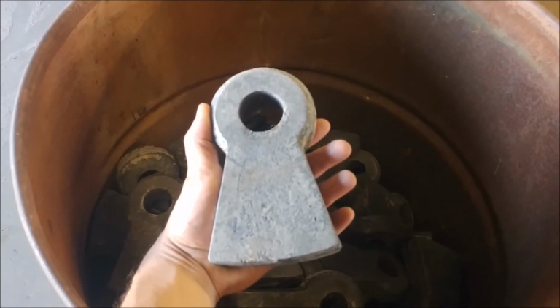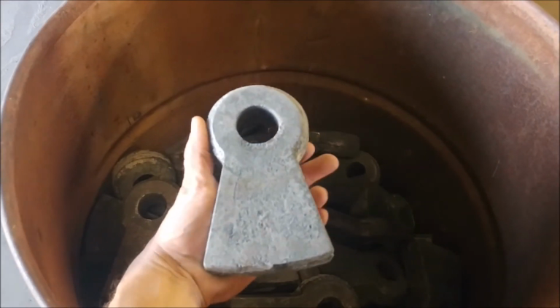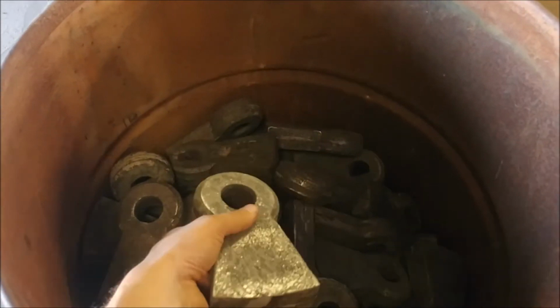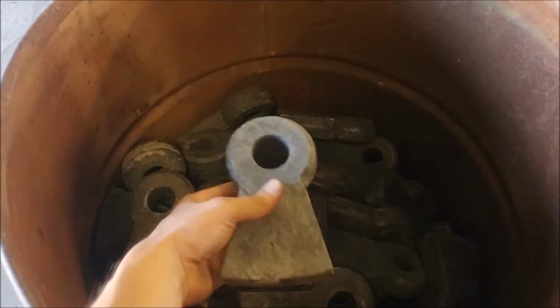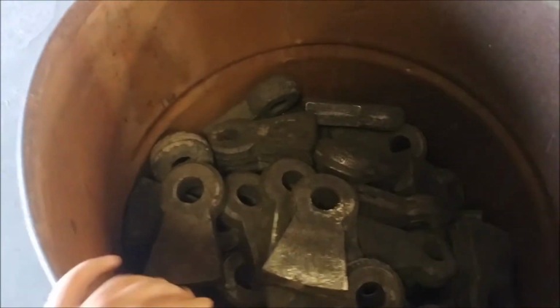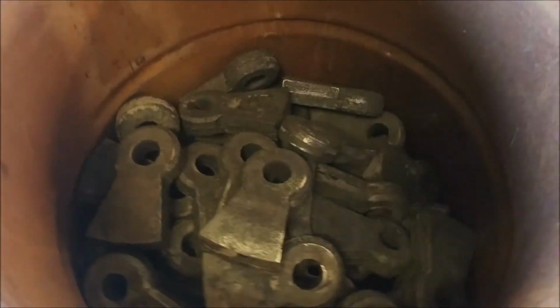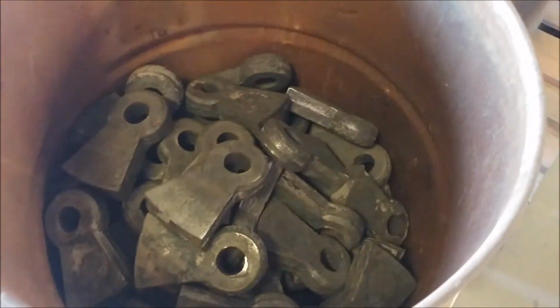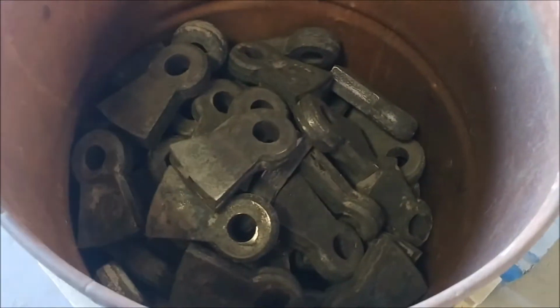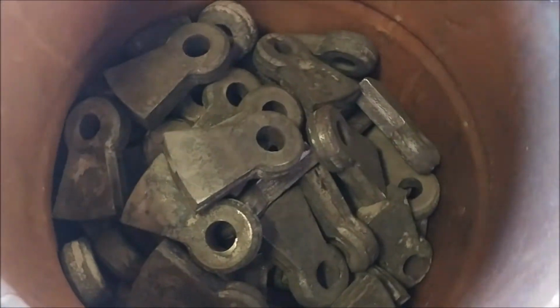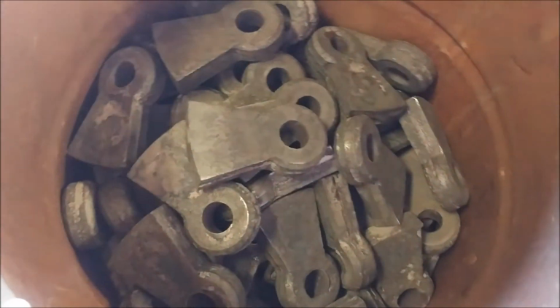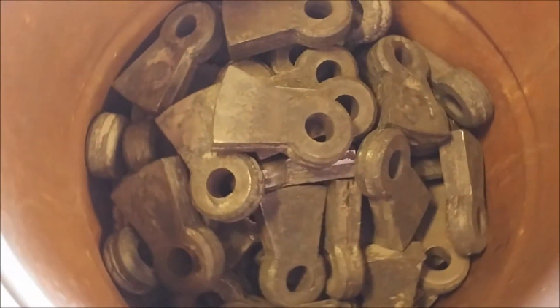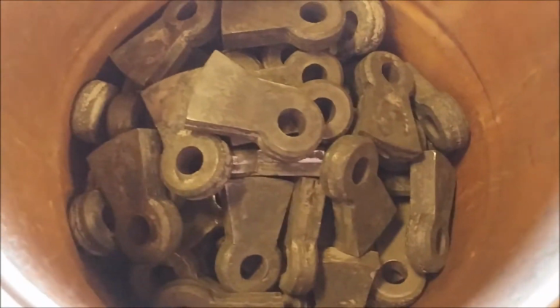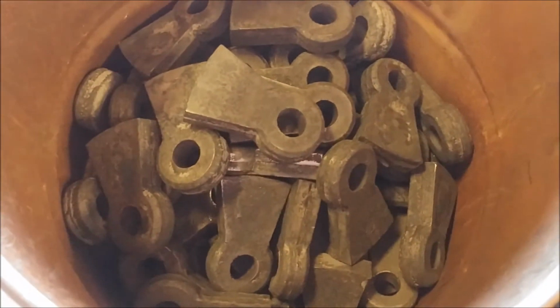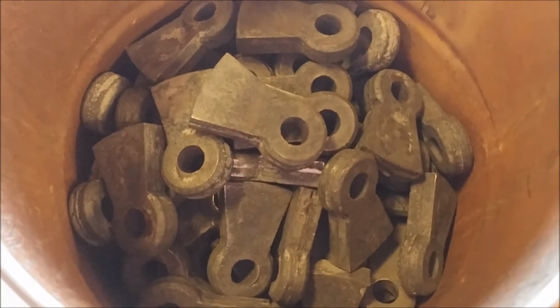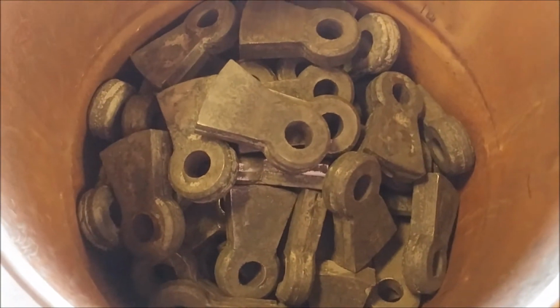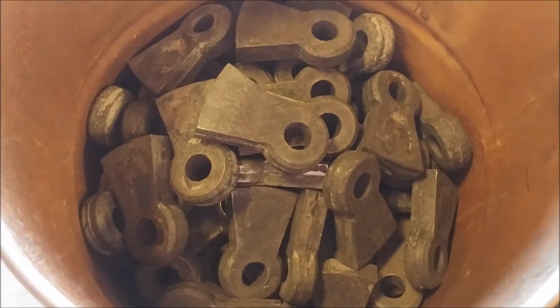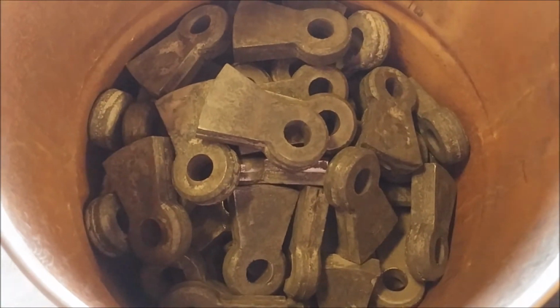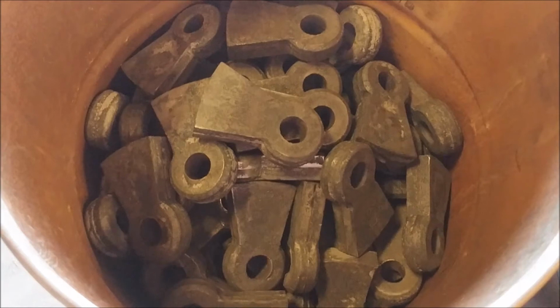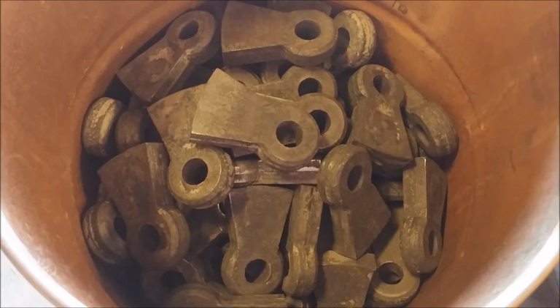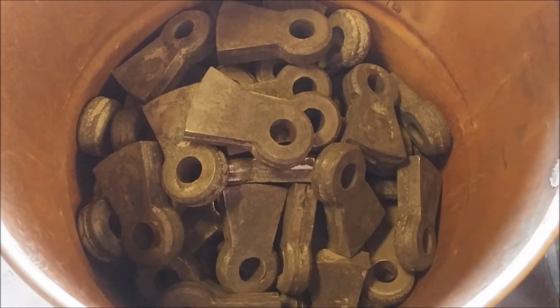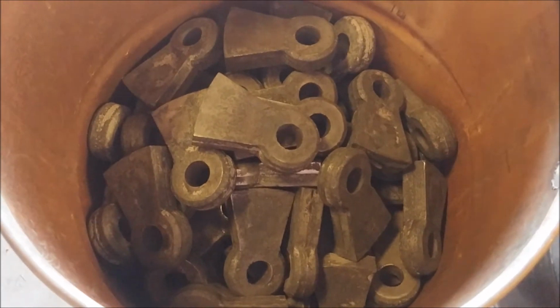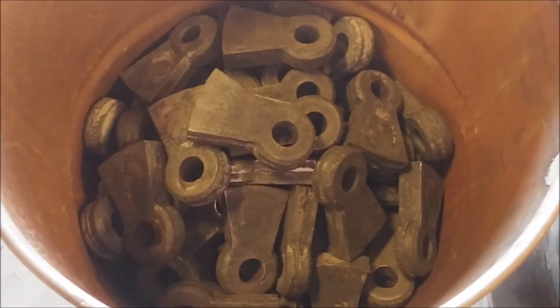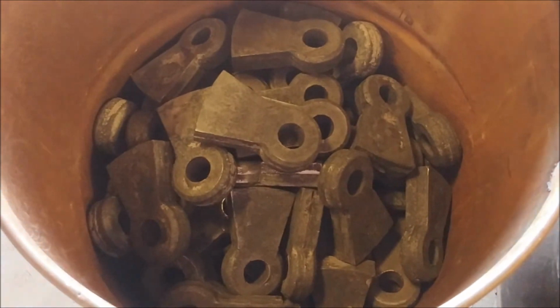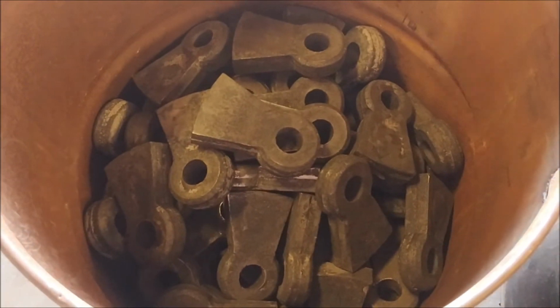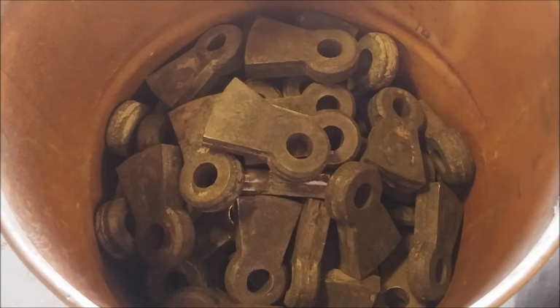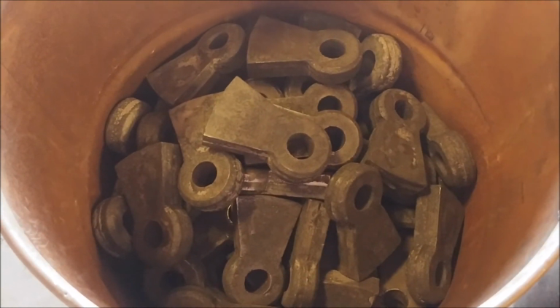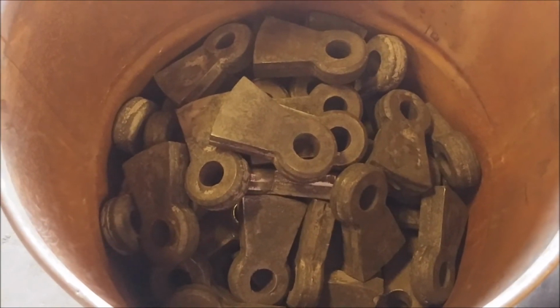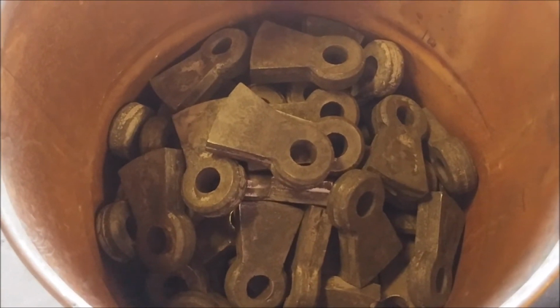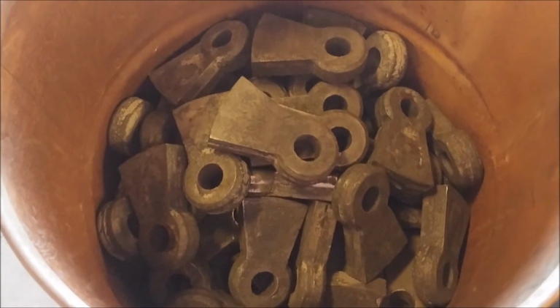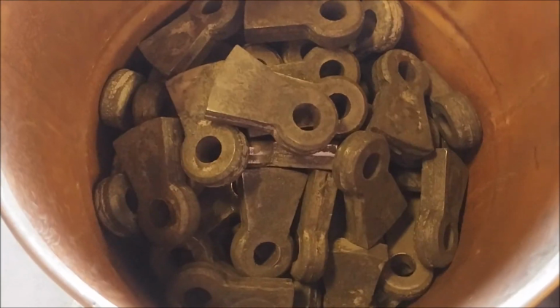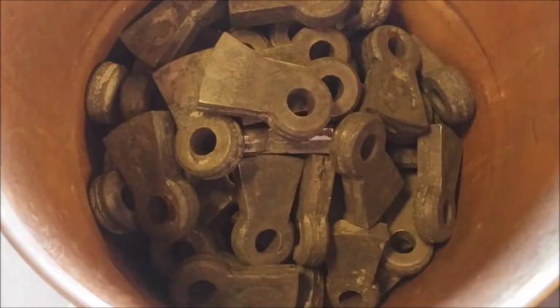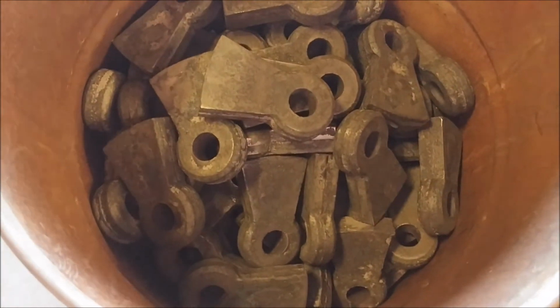Hope you guys enjoyed the video on how to pour white iron hammers. If you have any questions or comments please let us know — our information is in the description below. Thanks for watching and we'll see you on the next video.